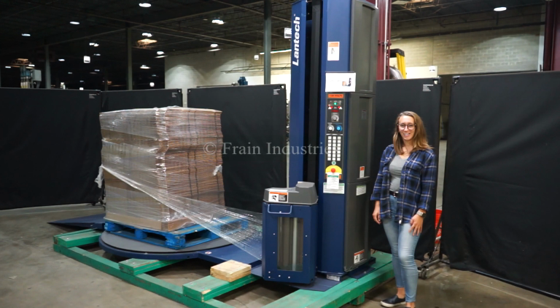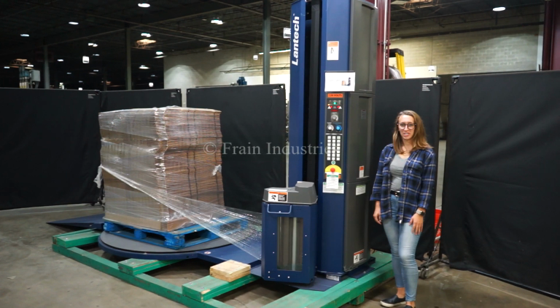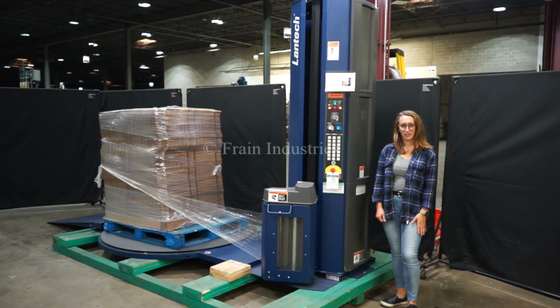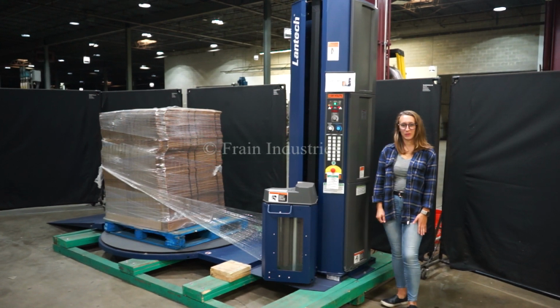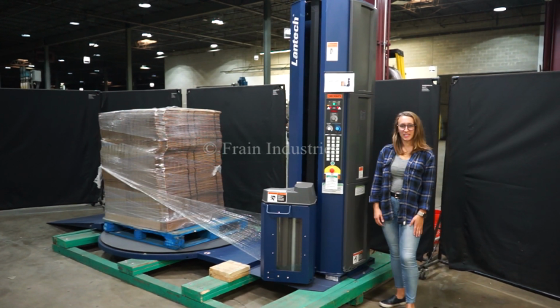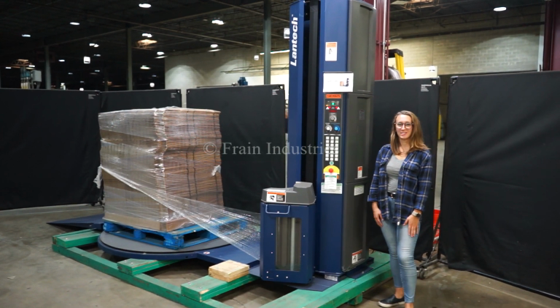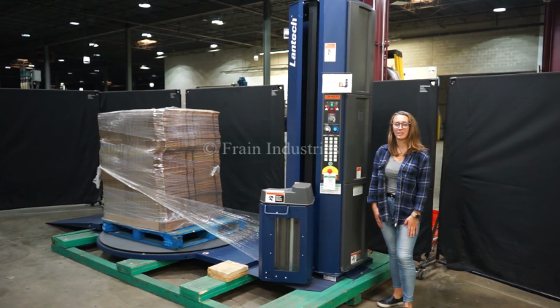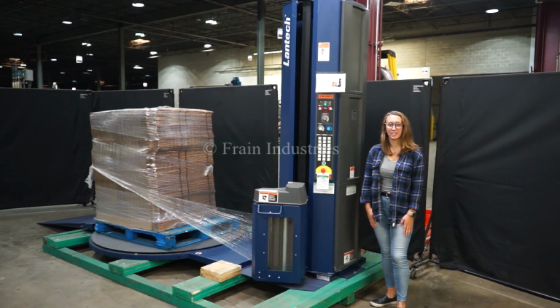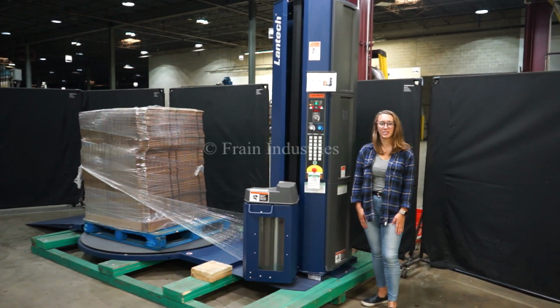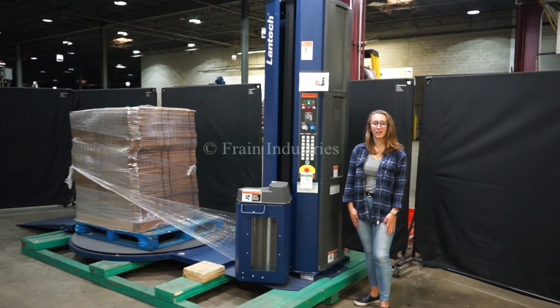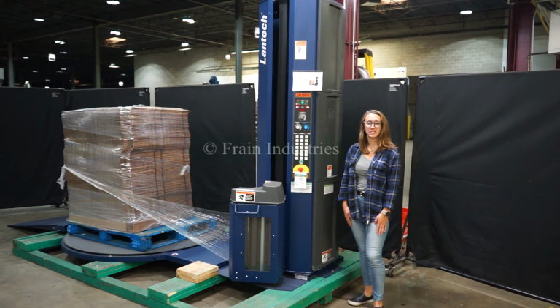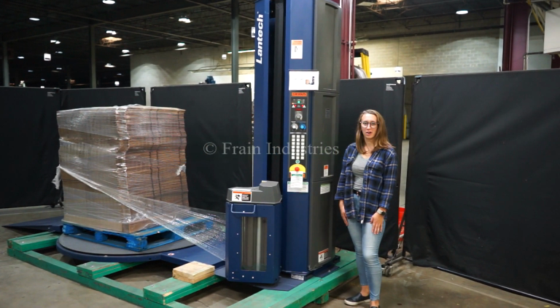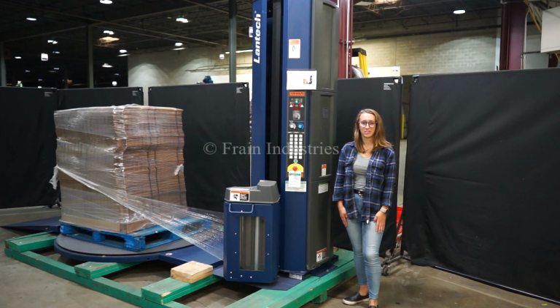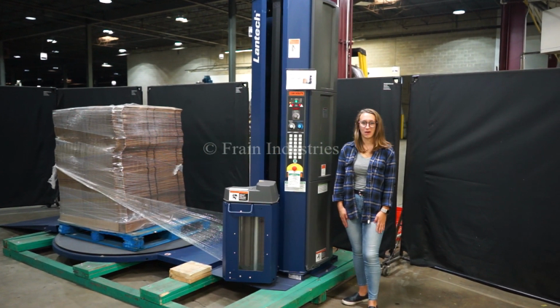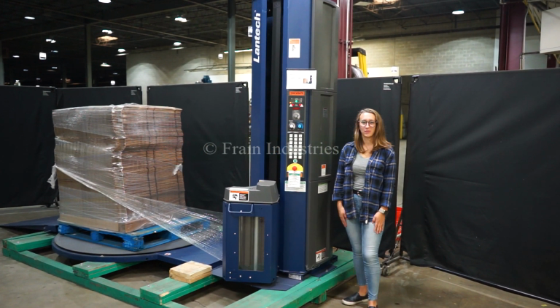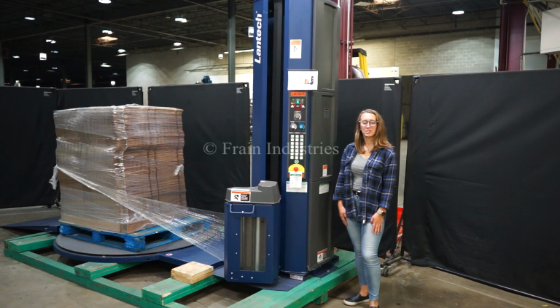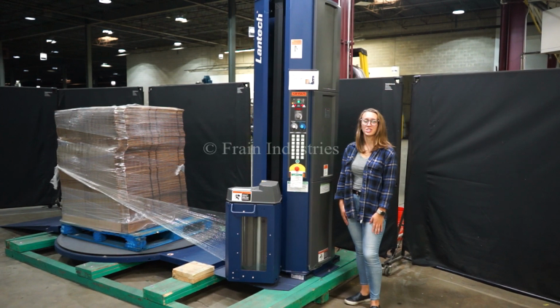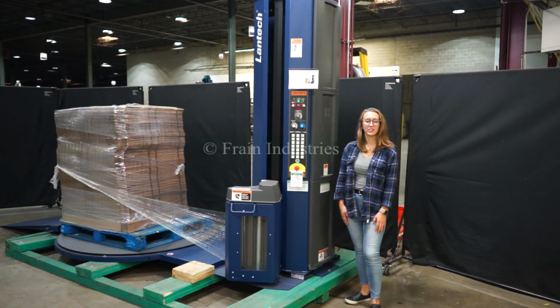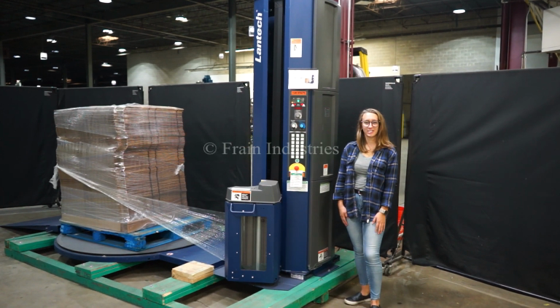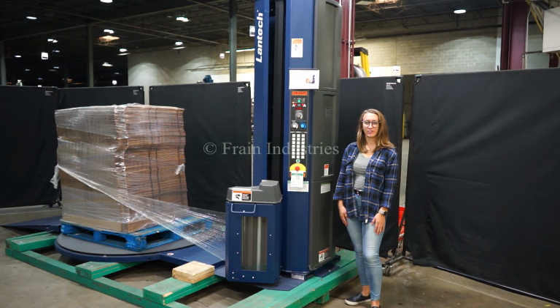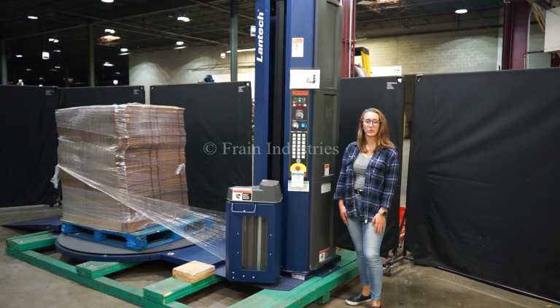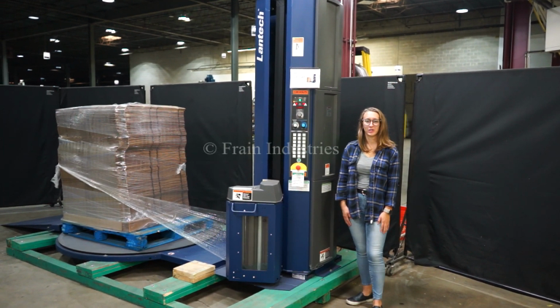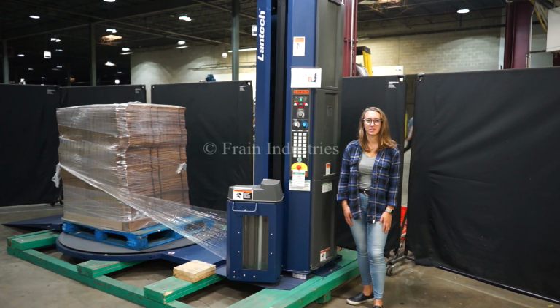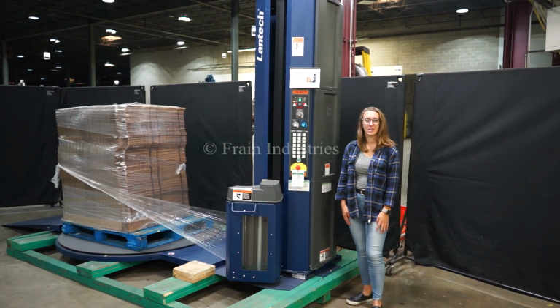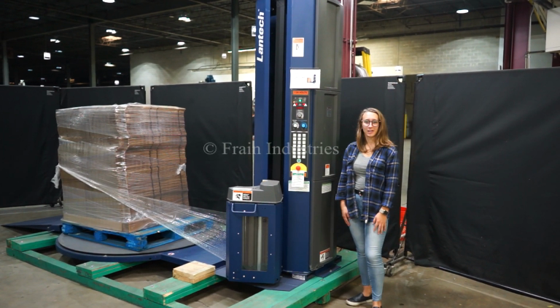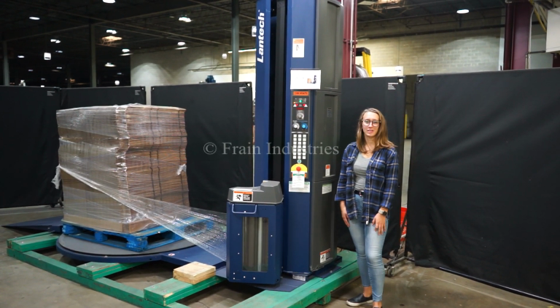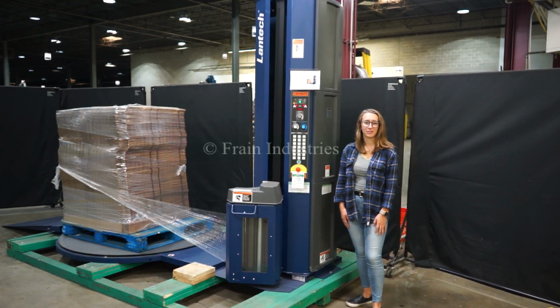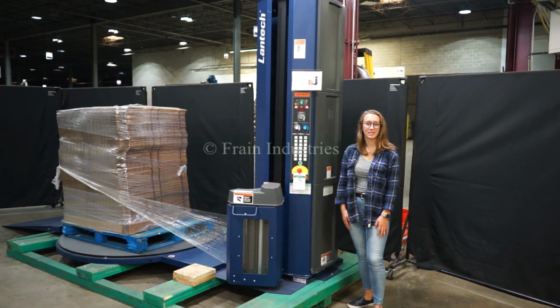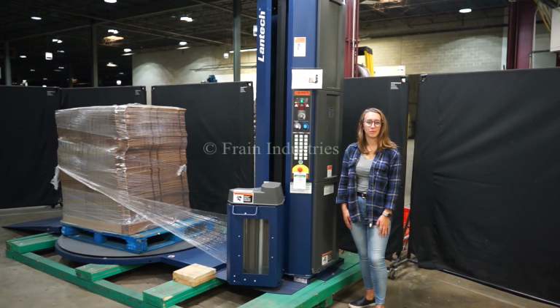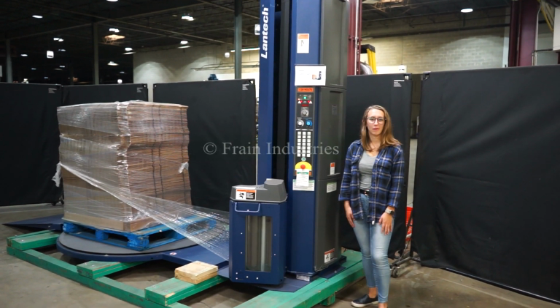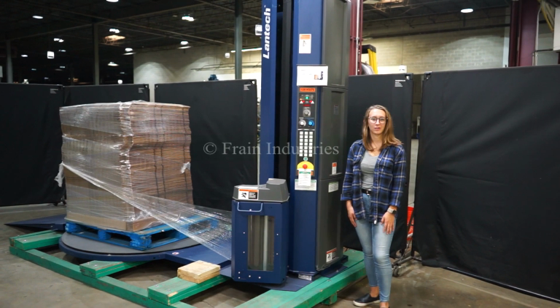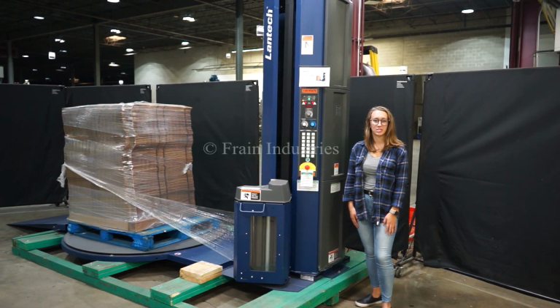Hi, I'm Alina with the Brain Group. Today we'll be cycling your Lantec Q300 semi-automatic stretch wrapper. This machine is currently set to single phase 120 volts. We recommend reading the manual in its entirety before powering on the machine.